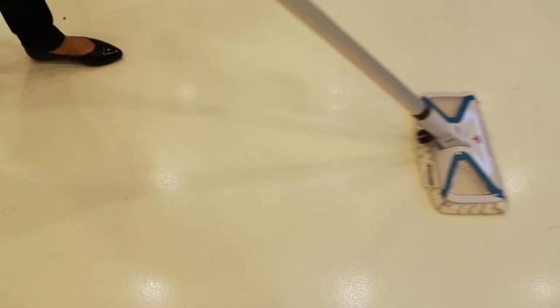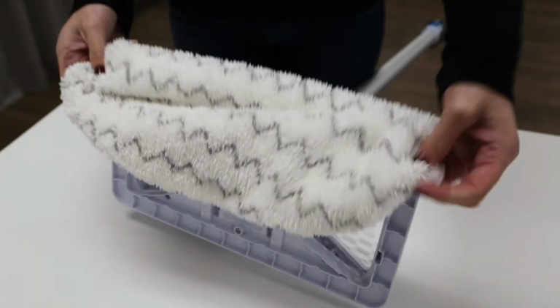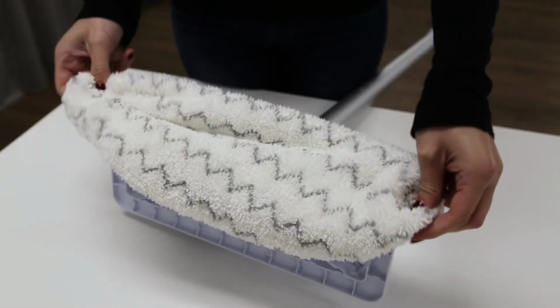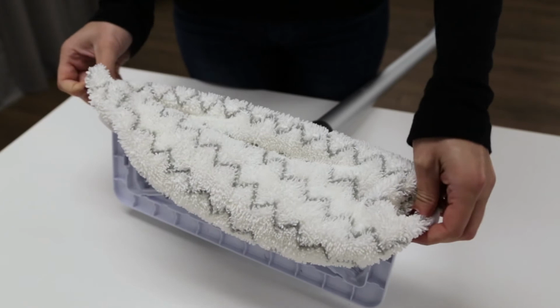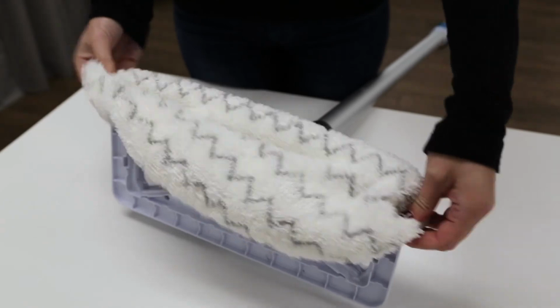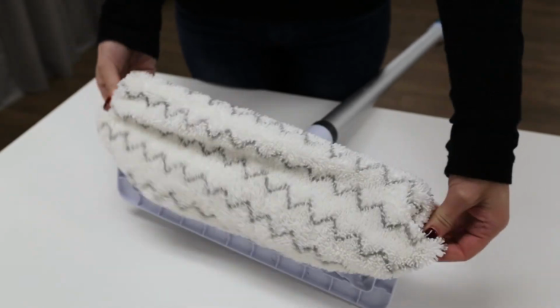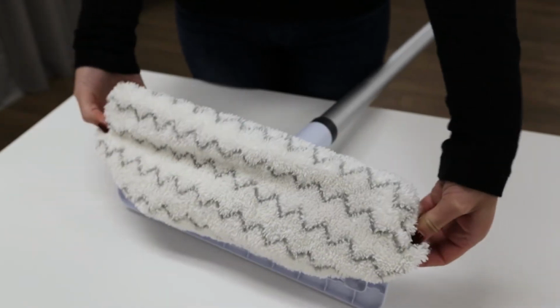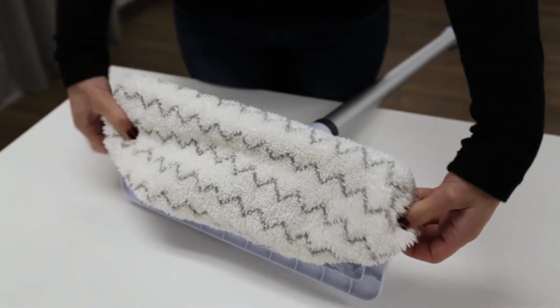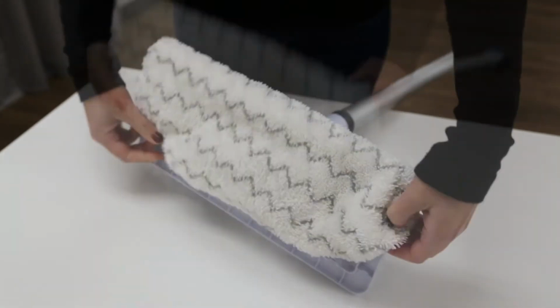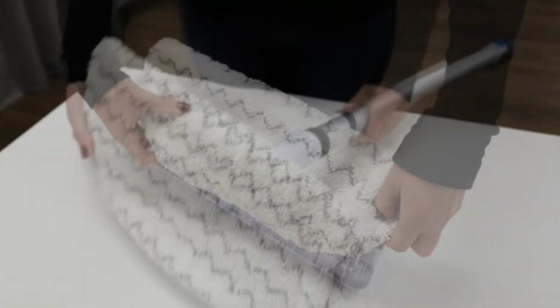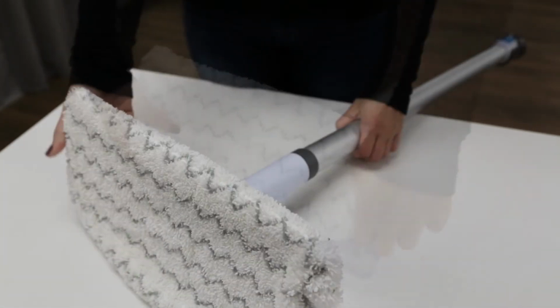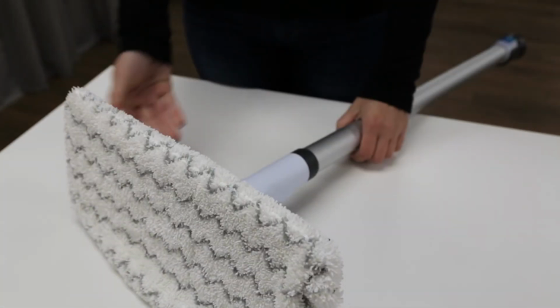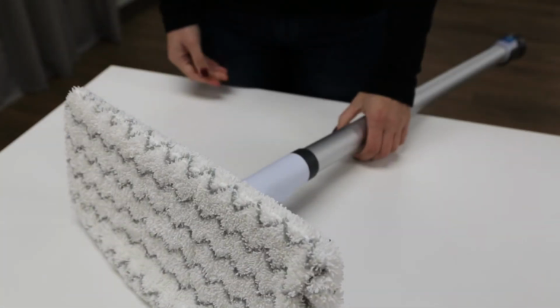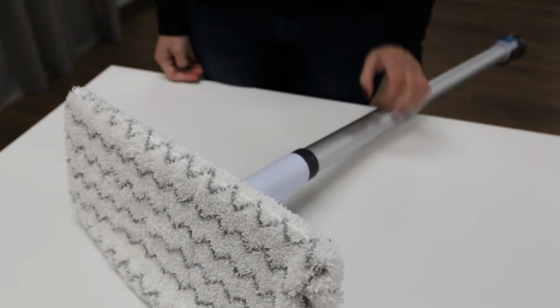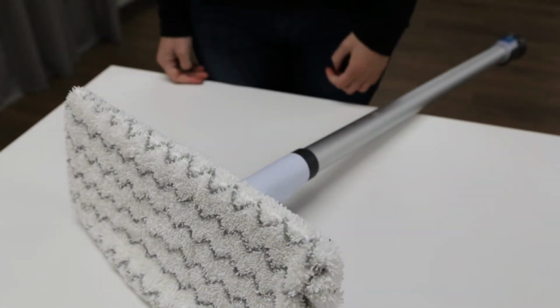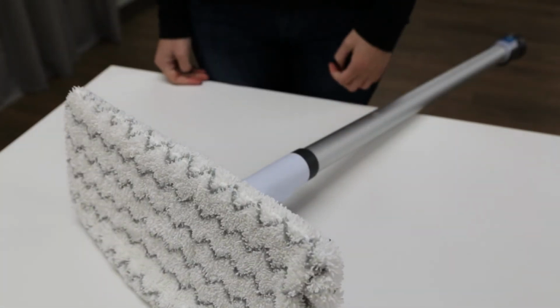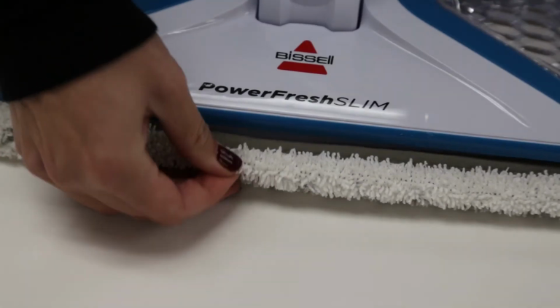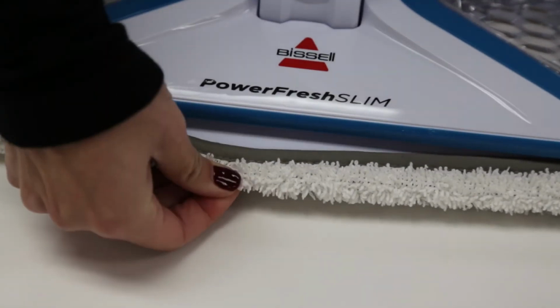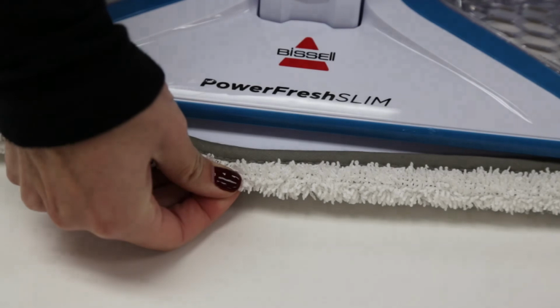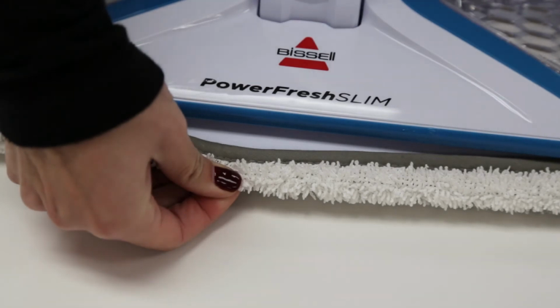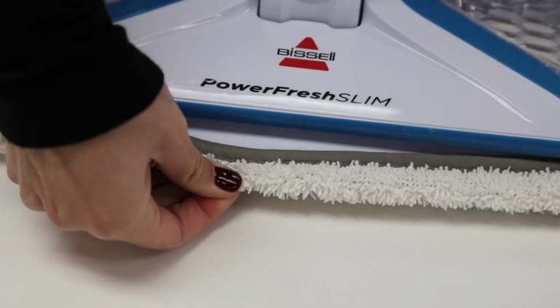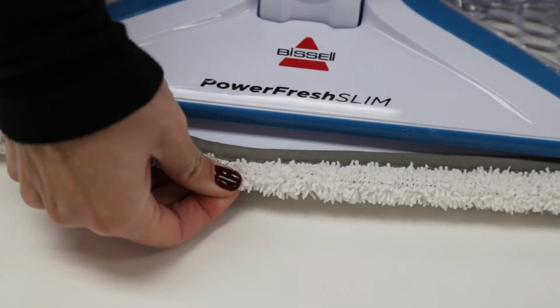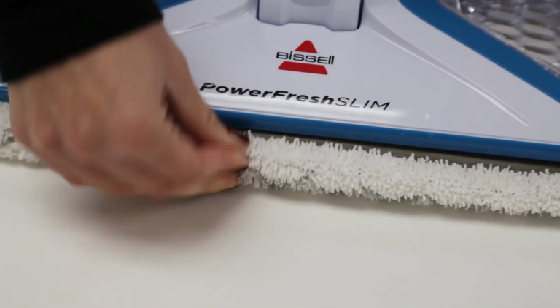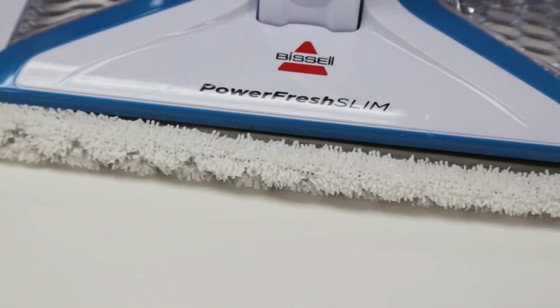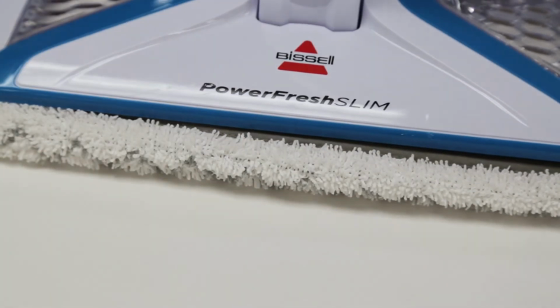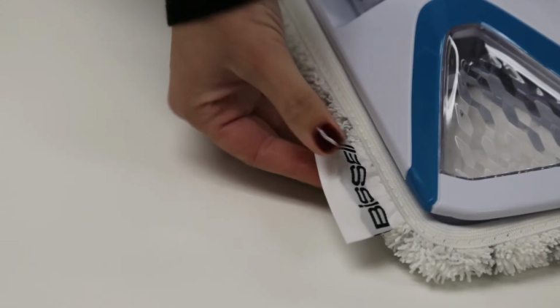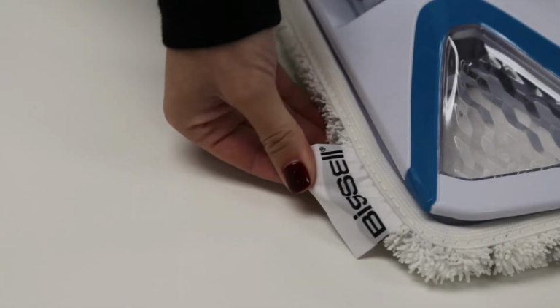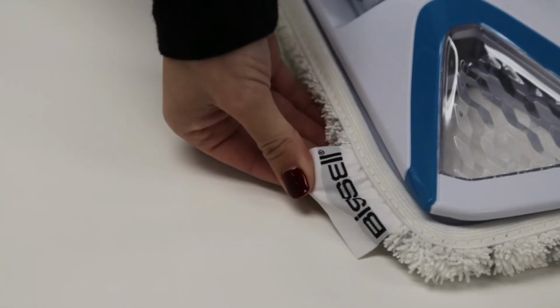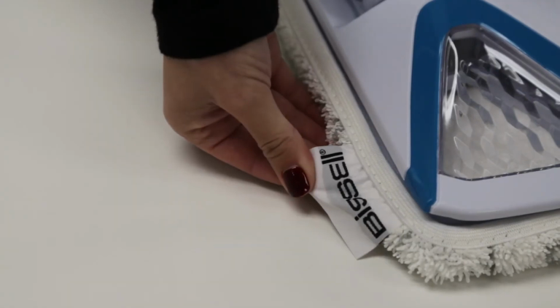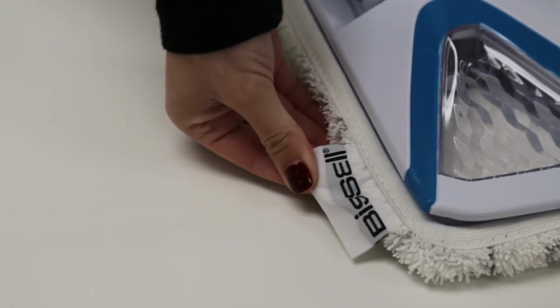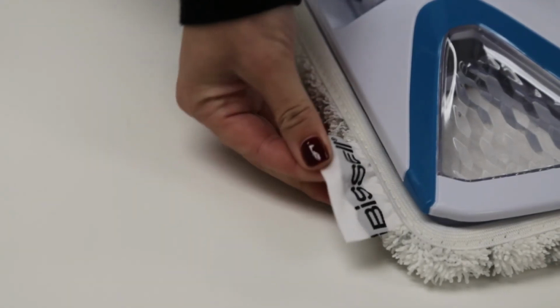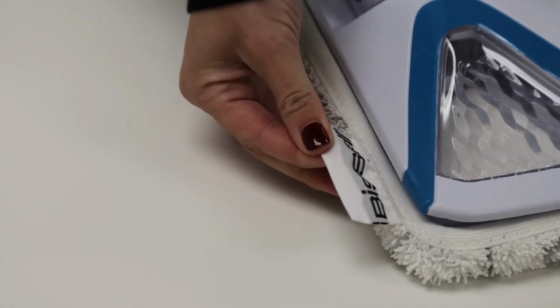To attach your desired mop pad, wrap the mop pad around the bottom of the foot making sure the gray stitching is located in the front of the foot and the quick grip release tab is located on the back.